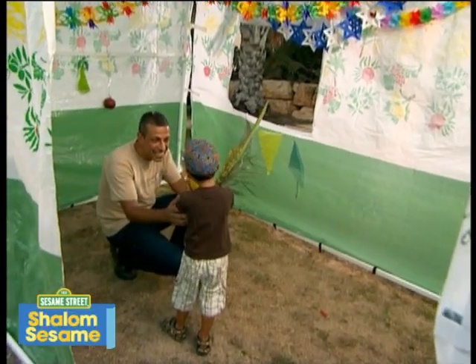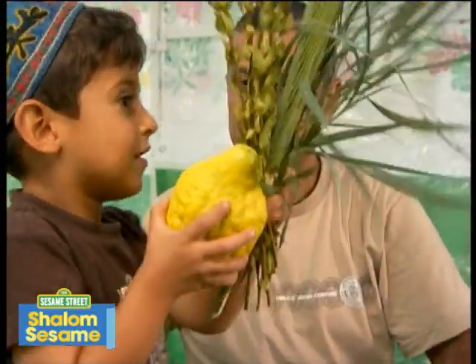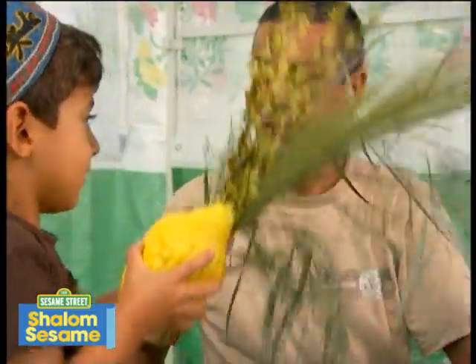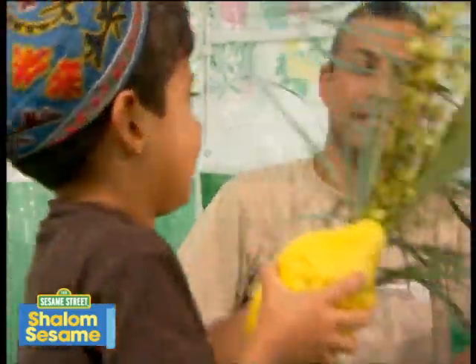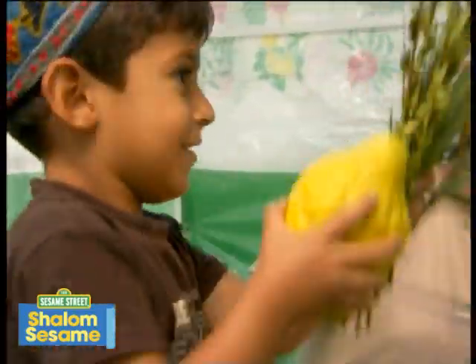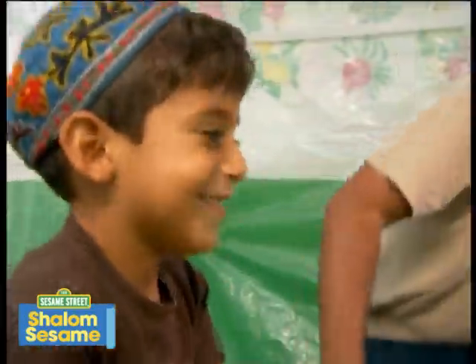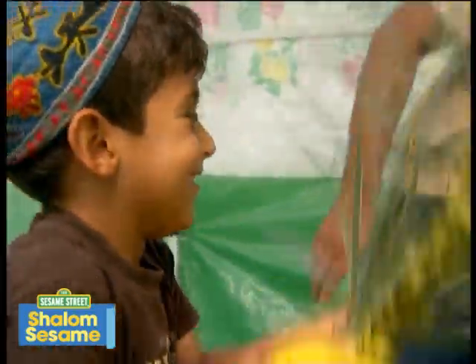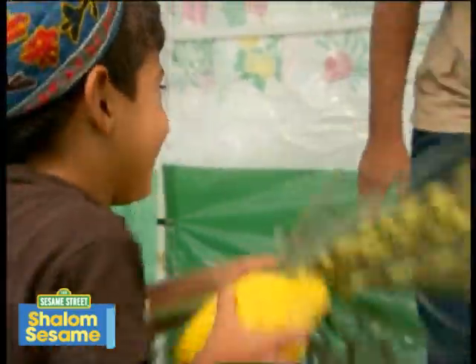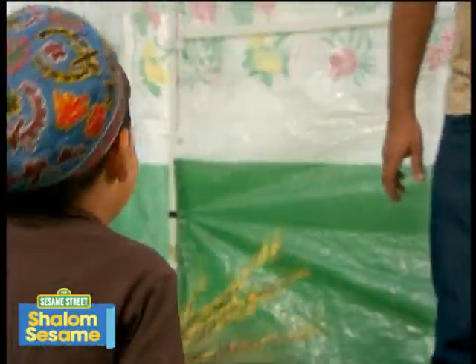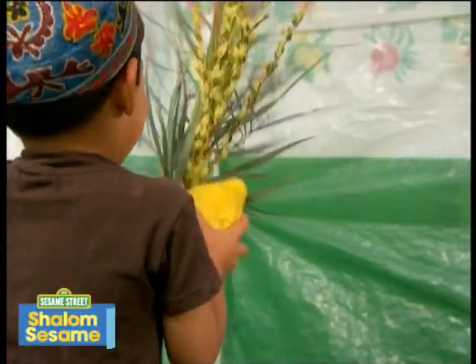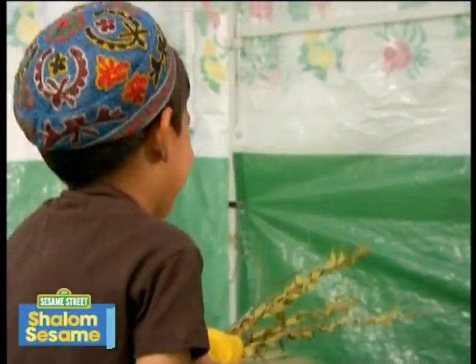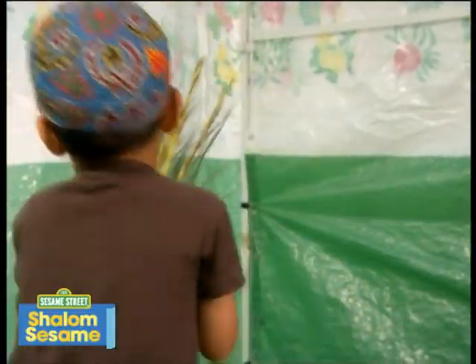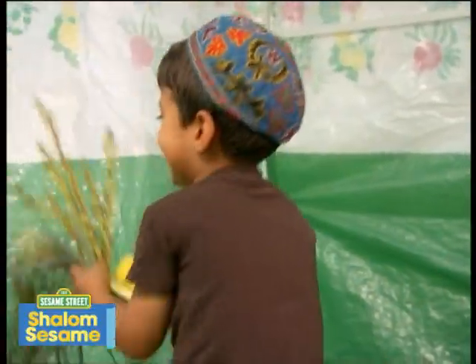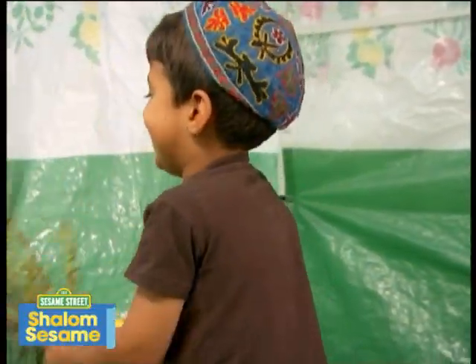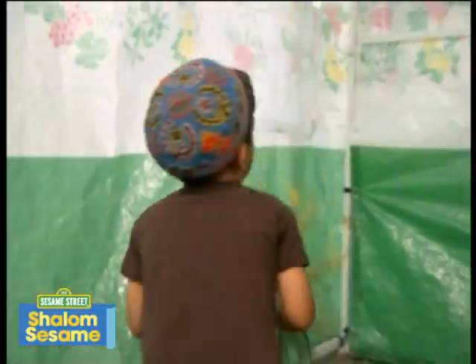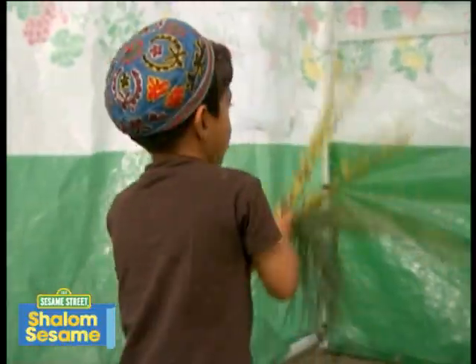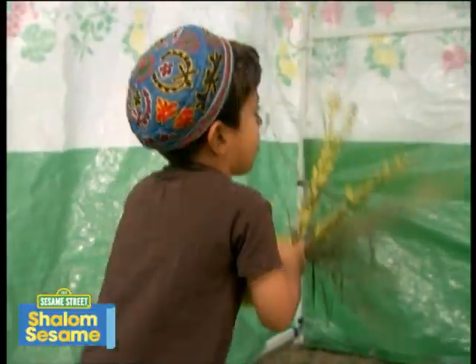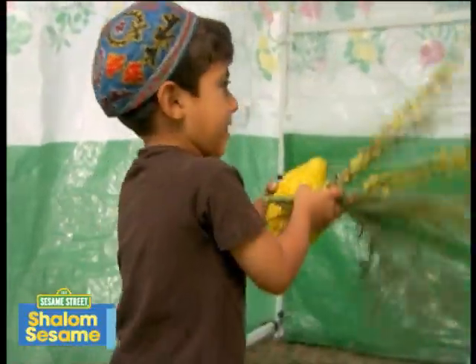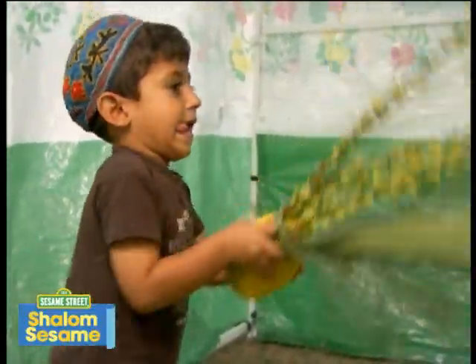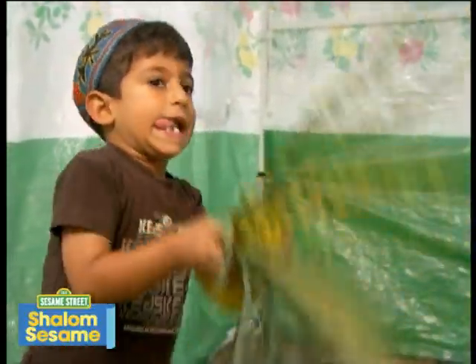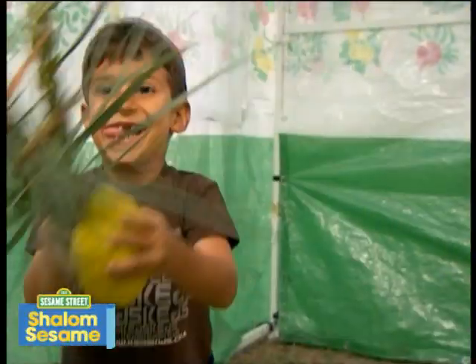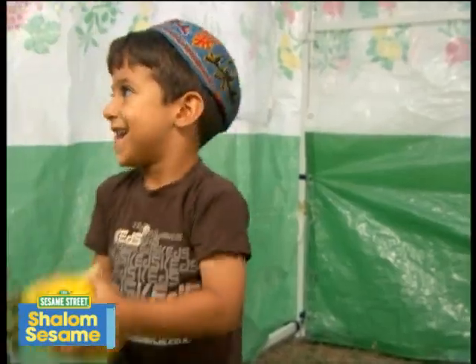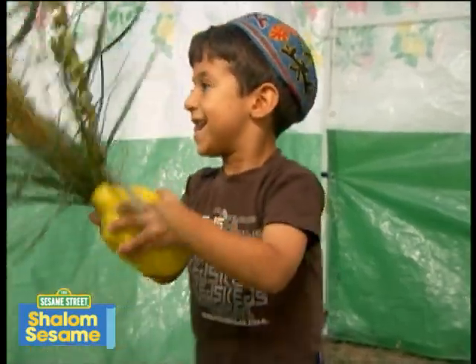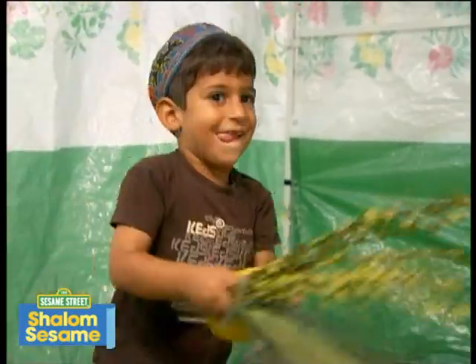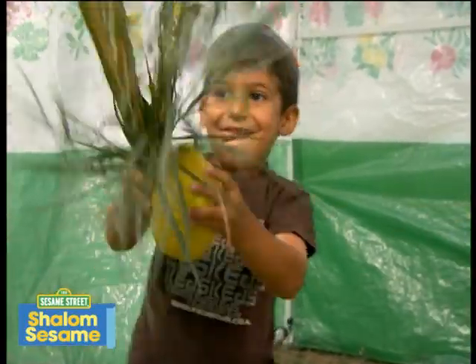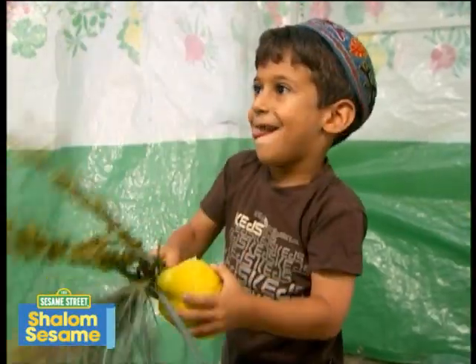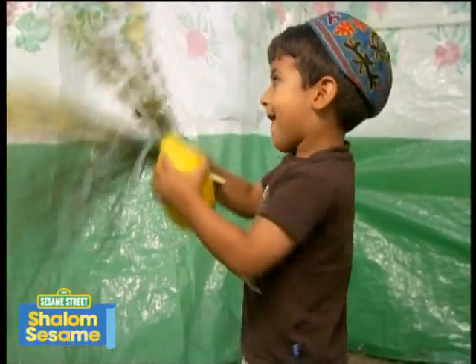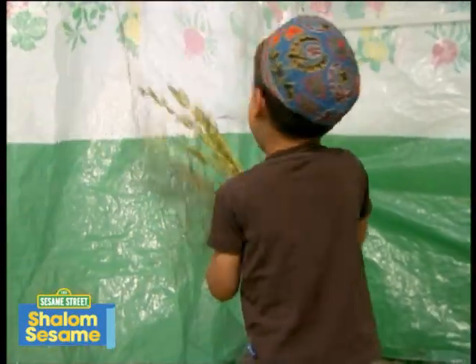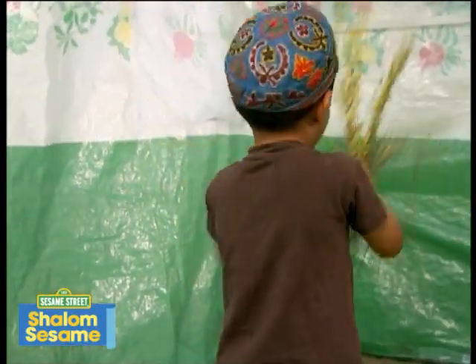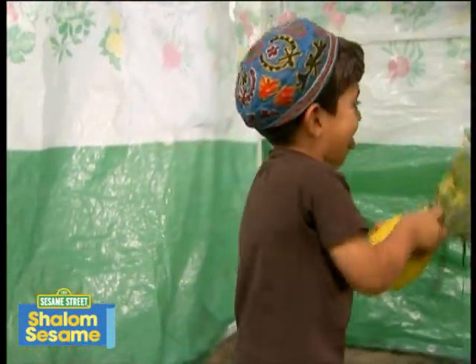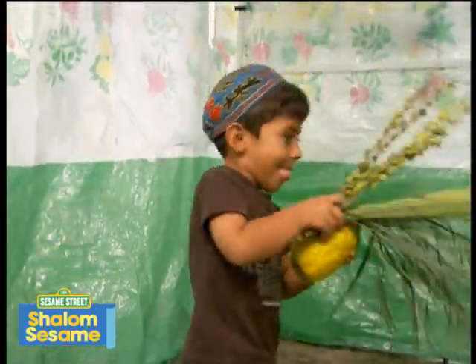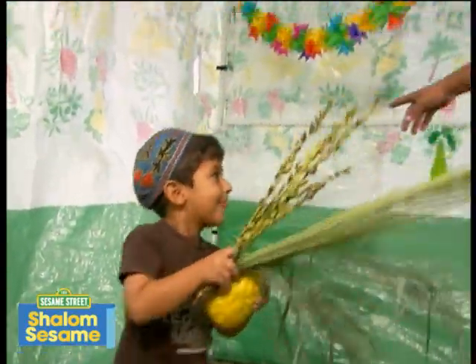My favorite part of Sukkot is shaking the lulav and the etrog. Chag Sameach!